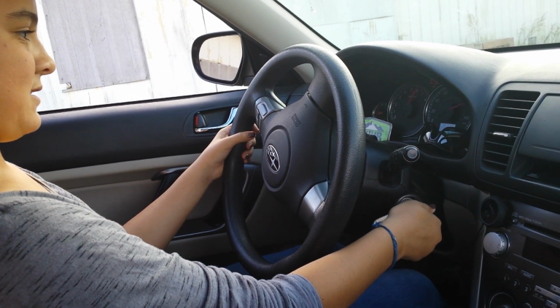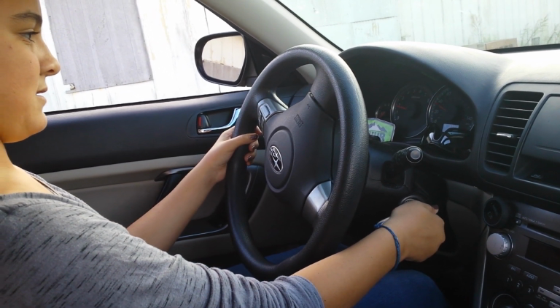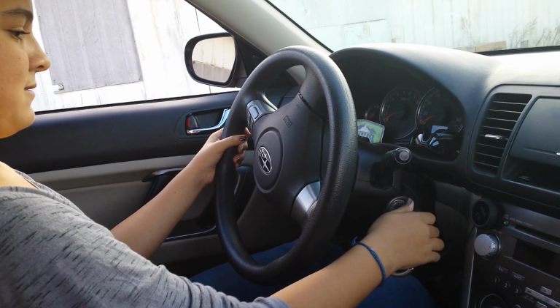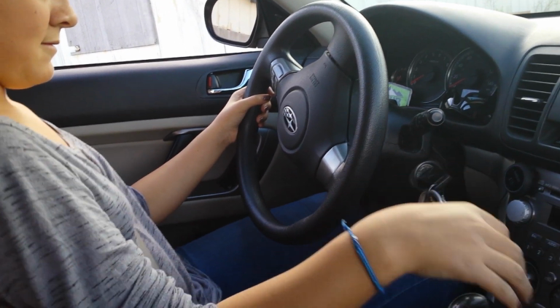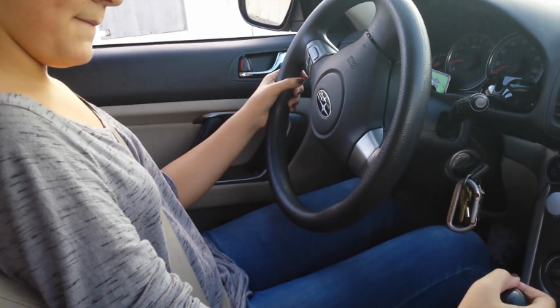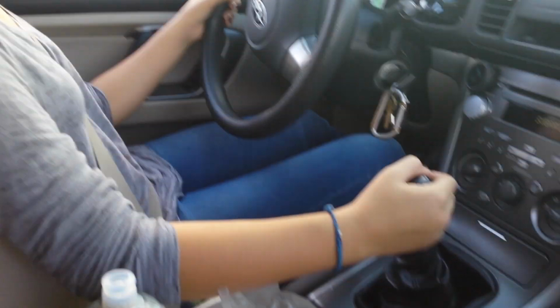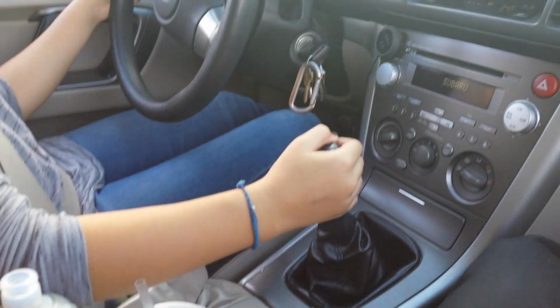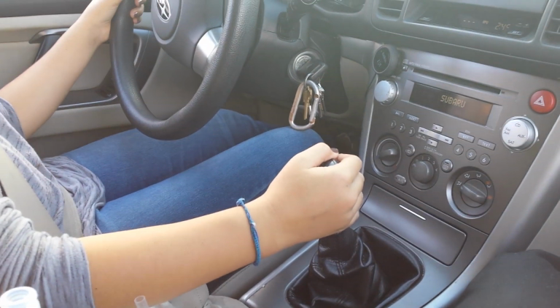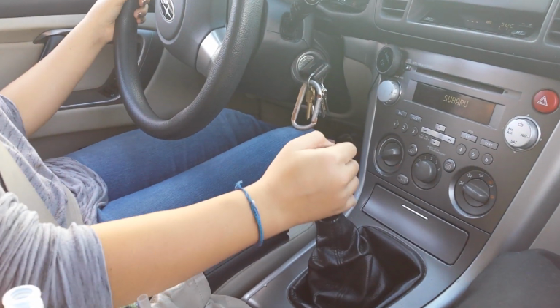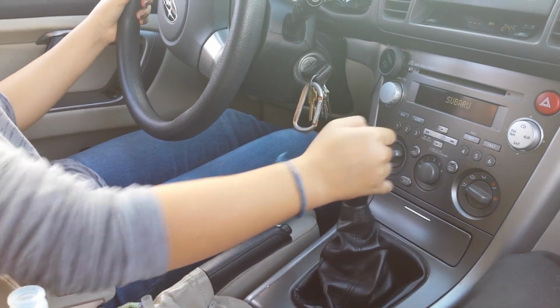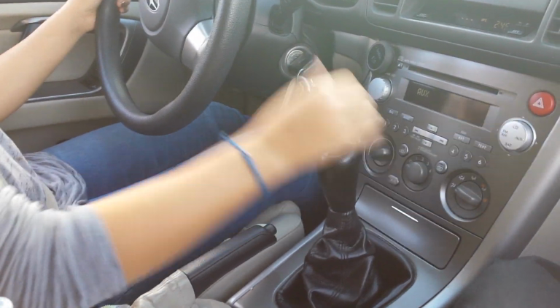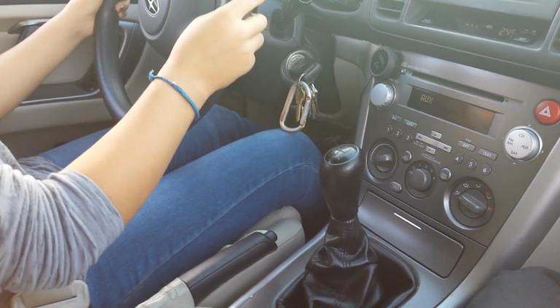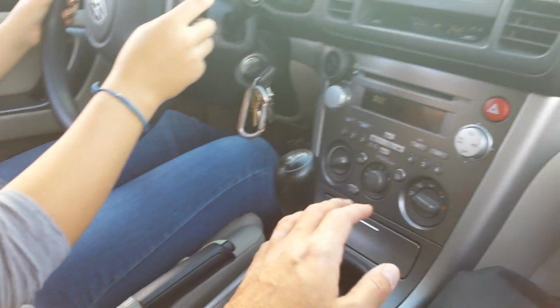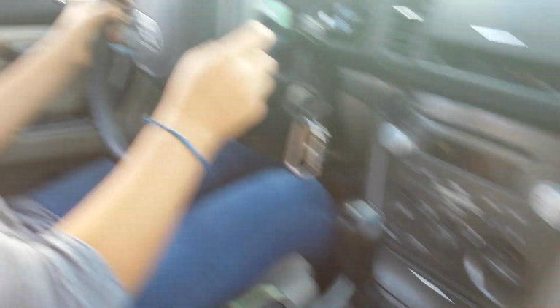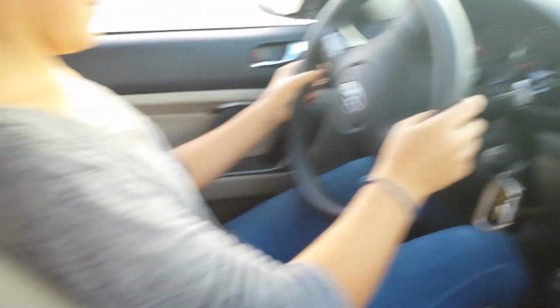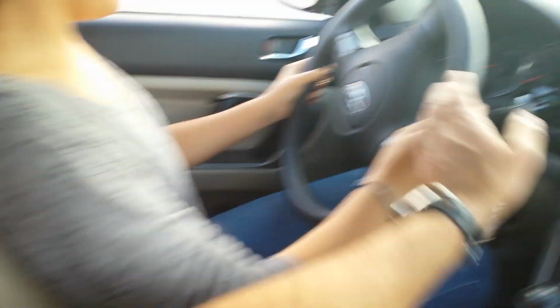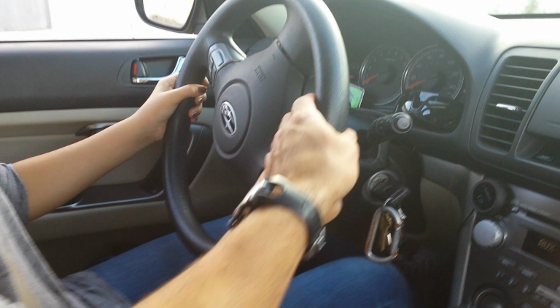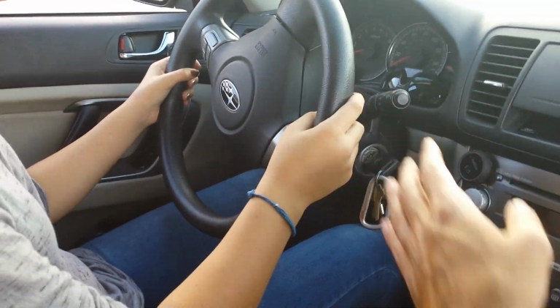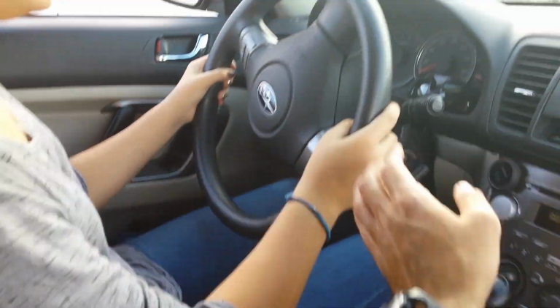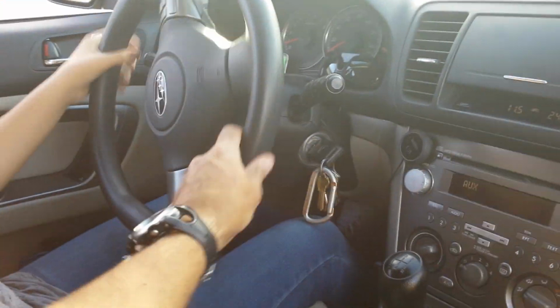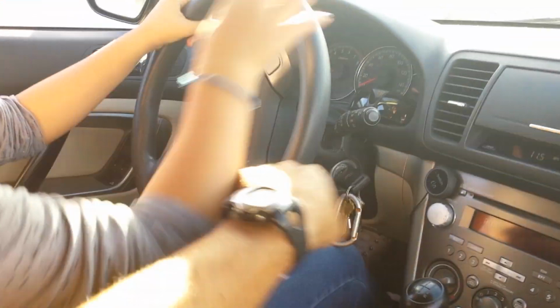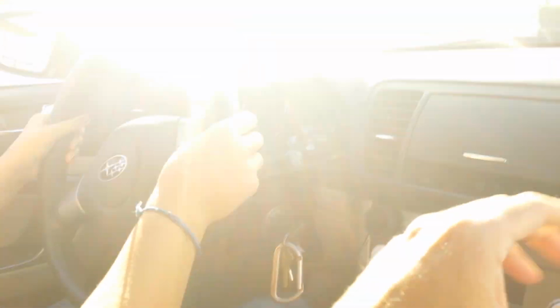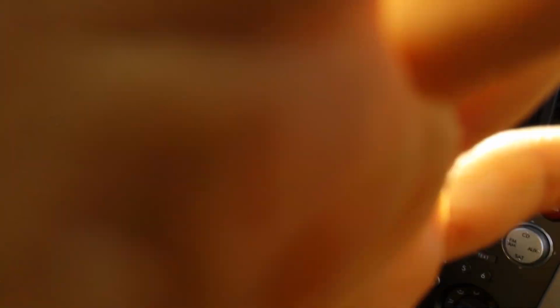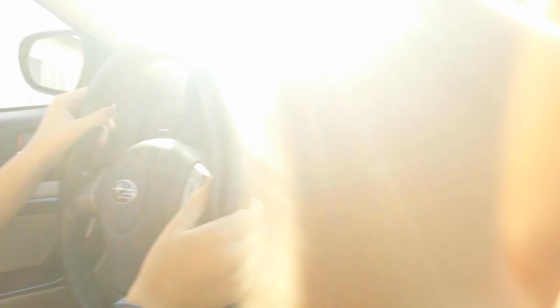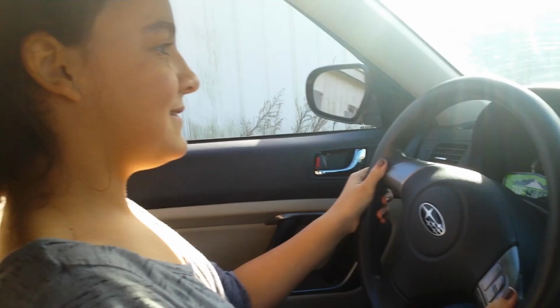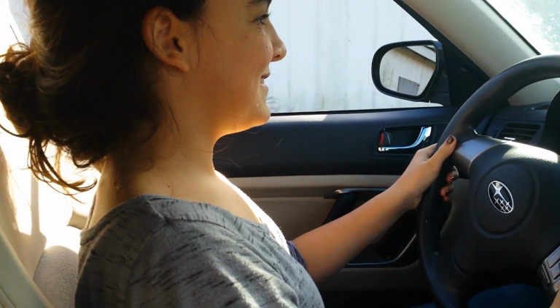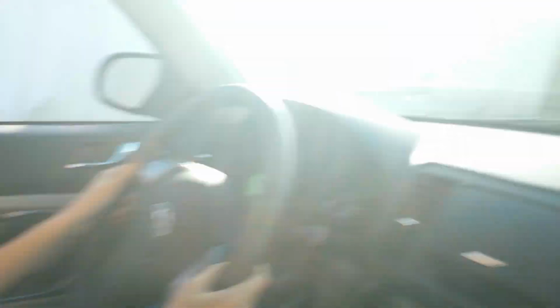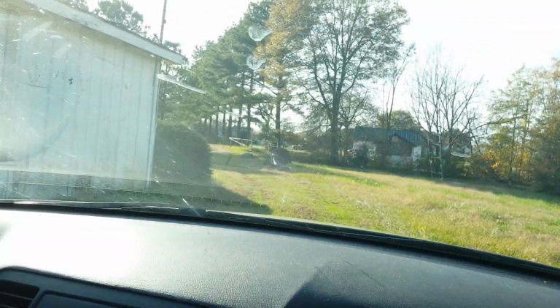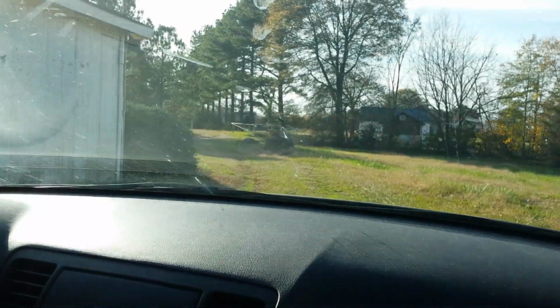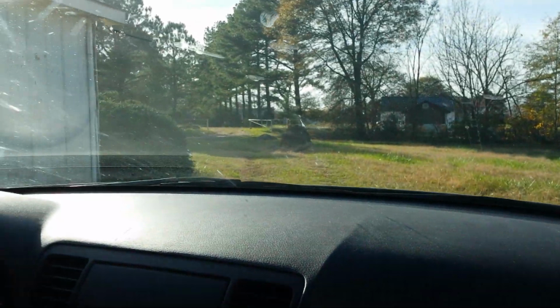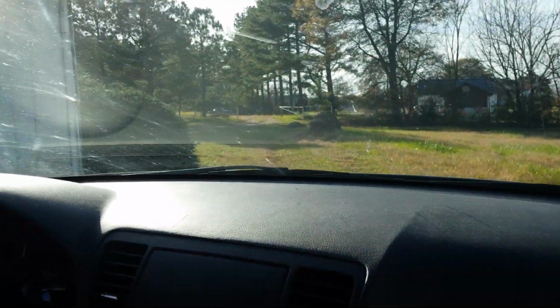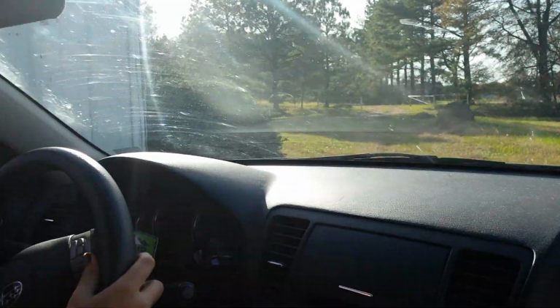I'm going to go all the way — go, you got it. Slow down. Left.